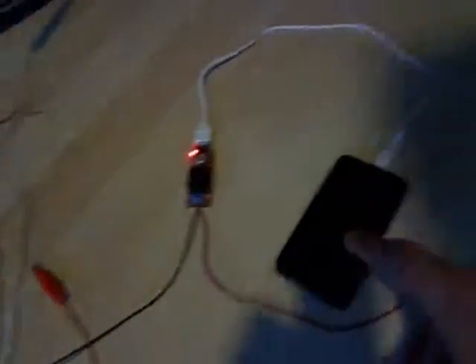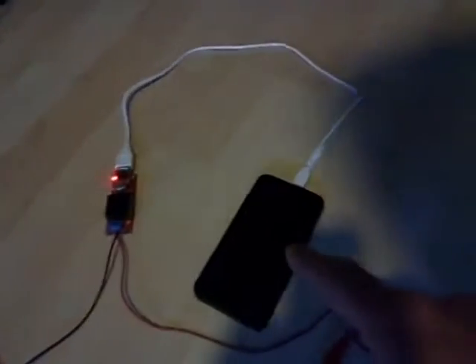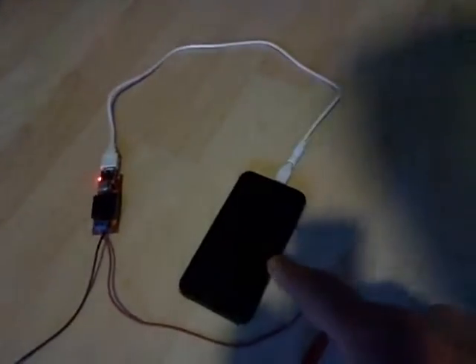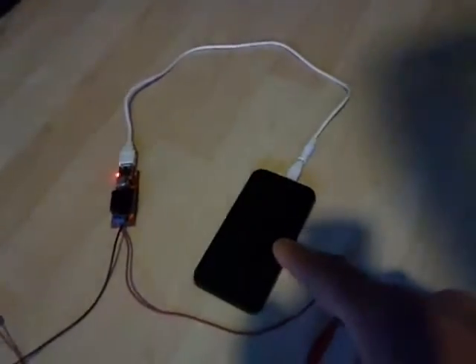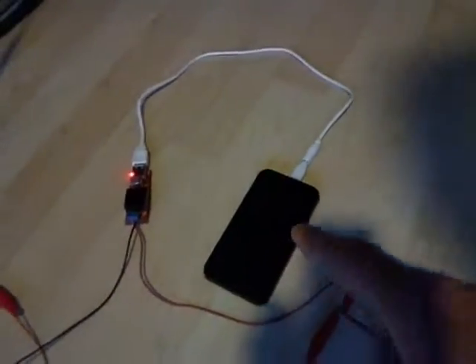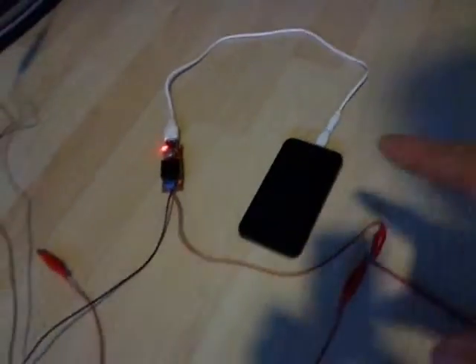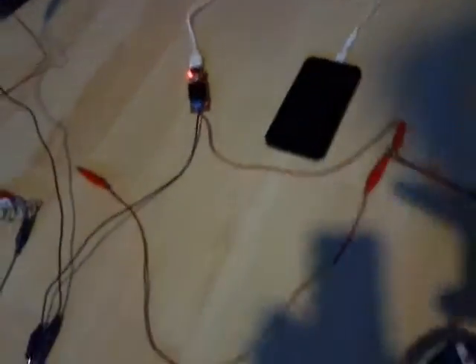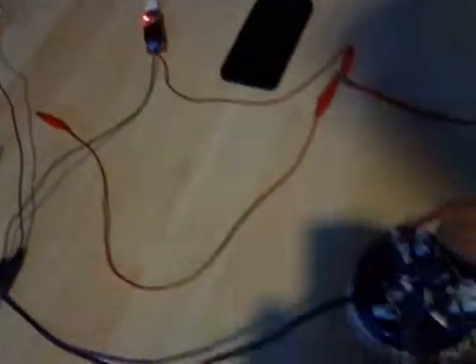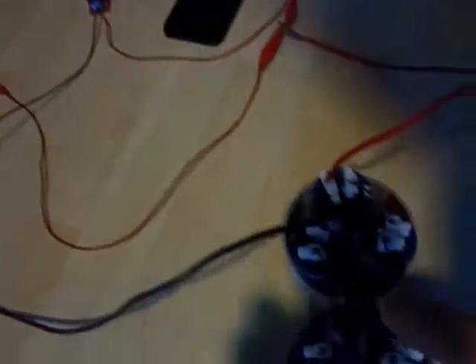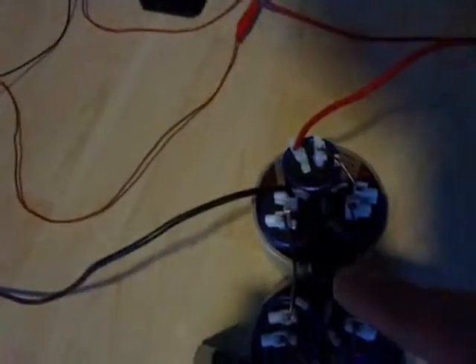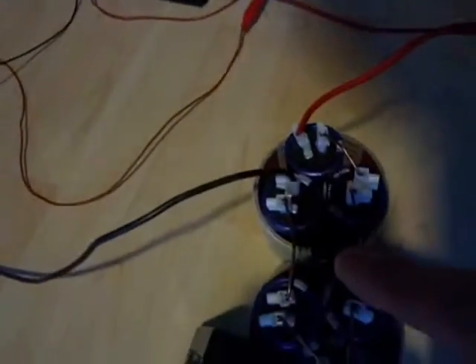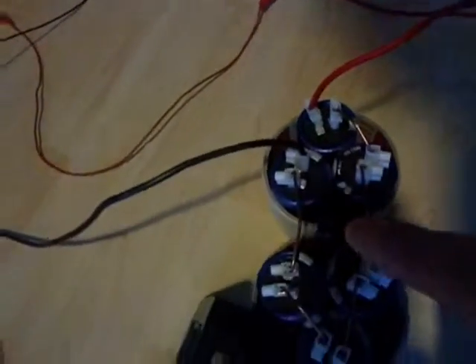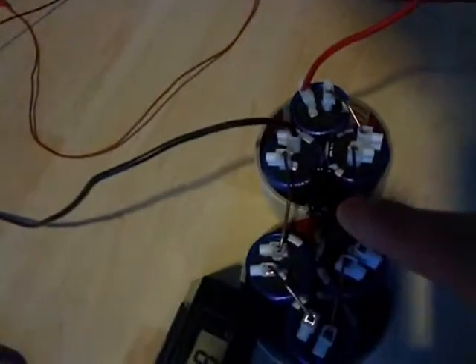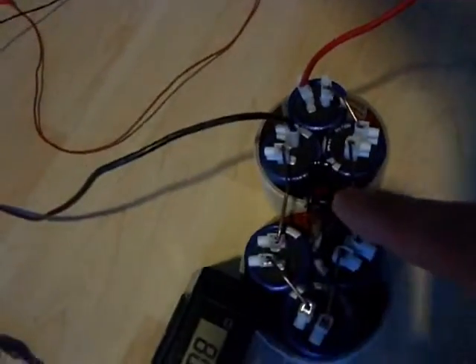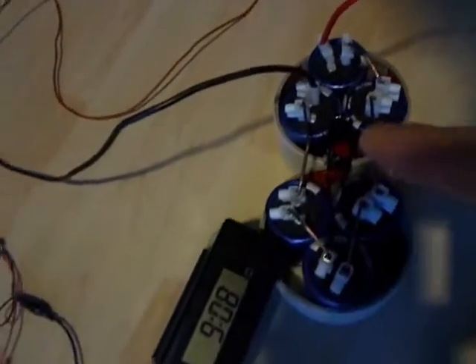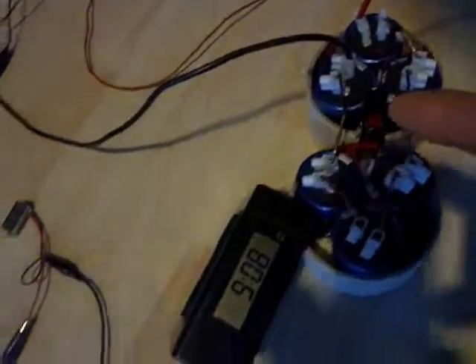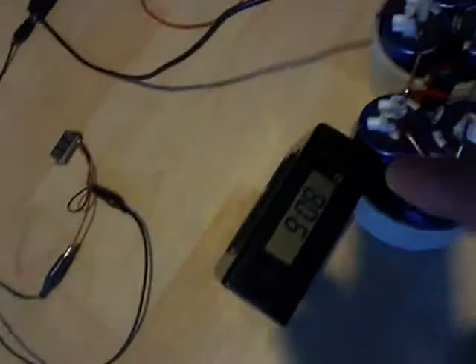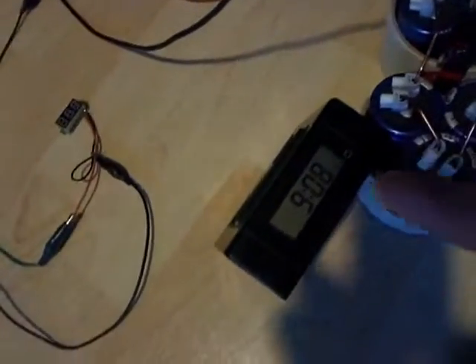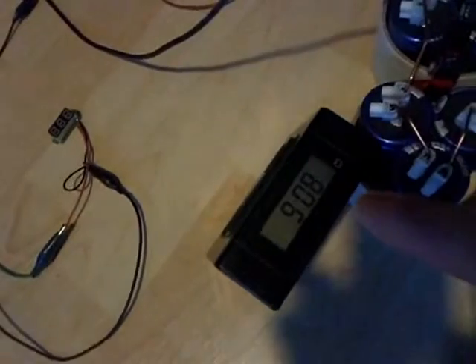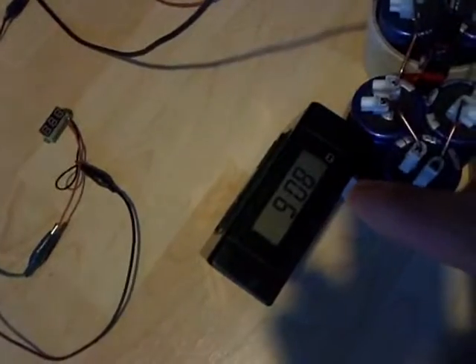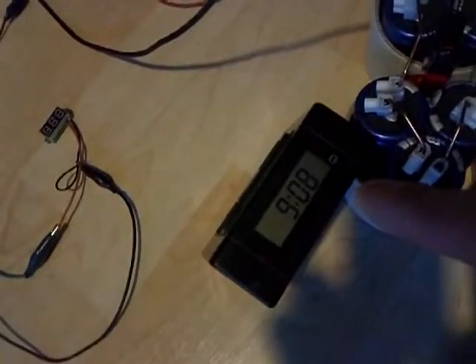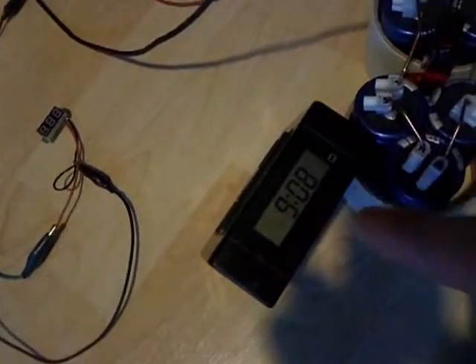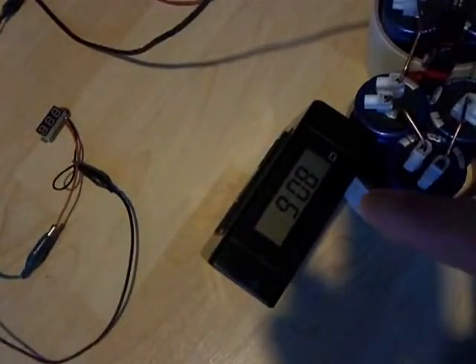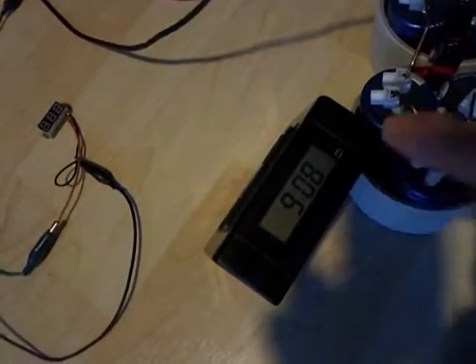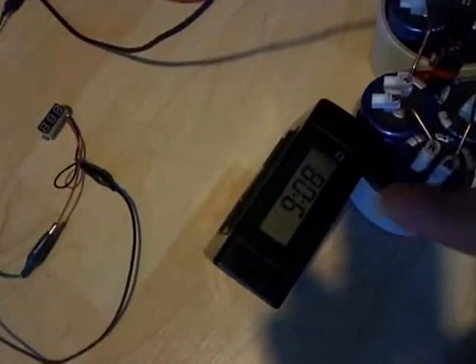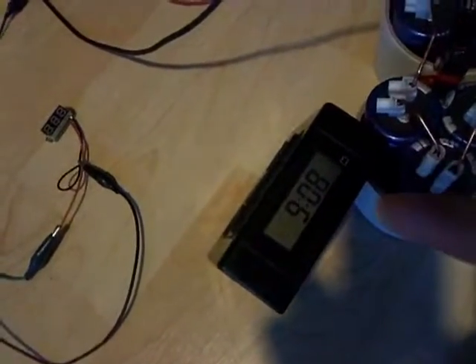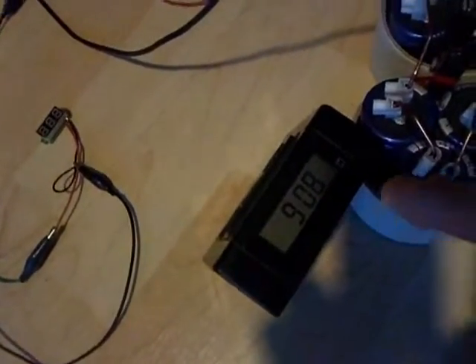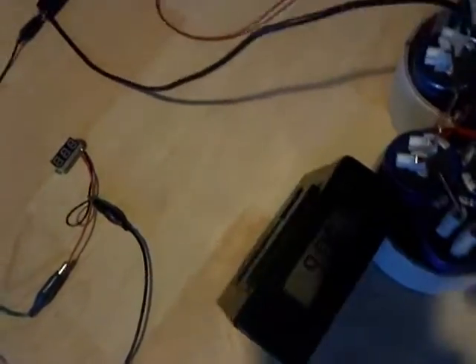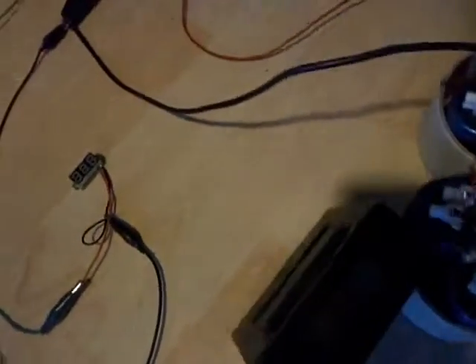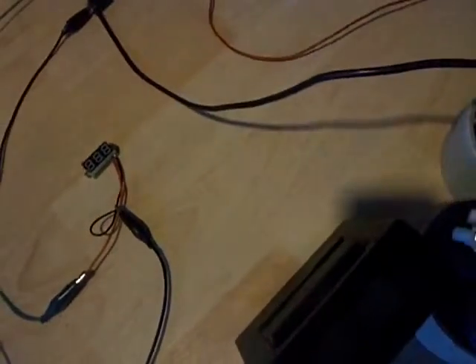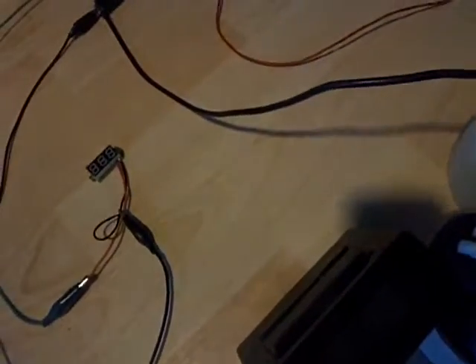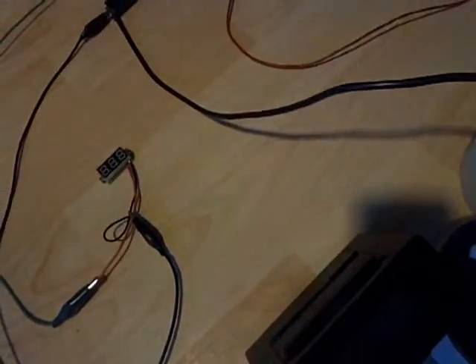We are at 10%. The supercapacitors have been discharging and it's been about 10 minutes on the go now.